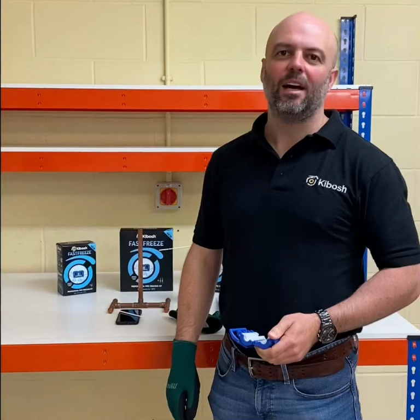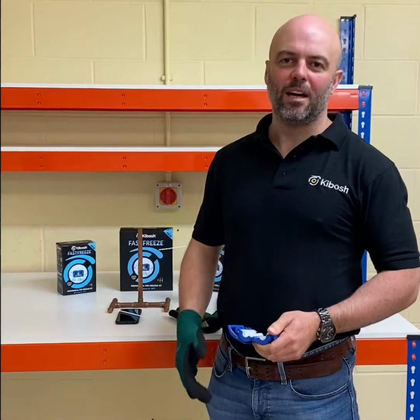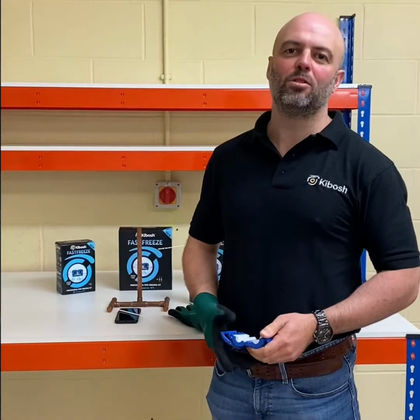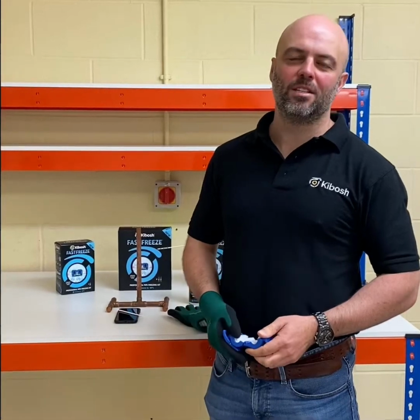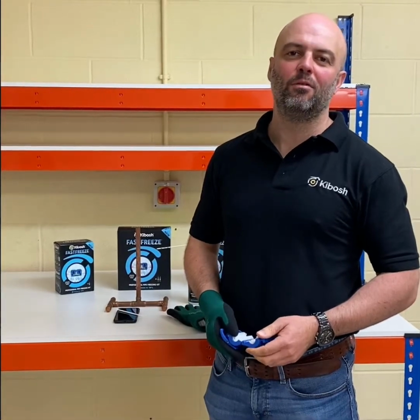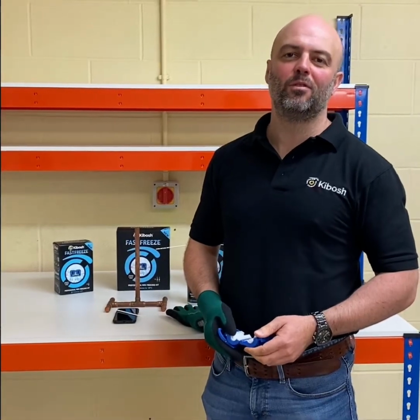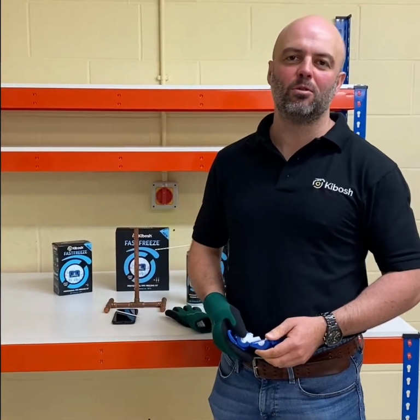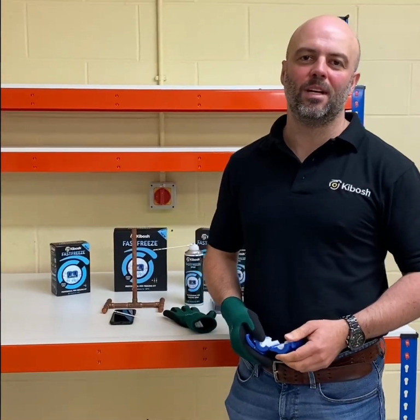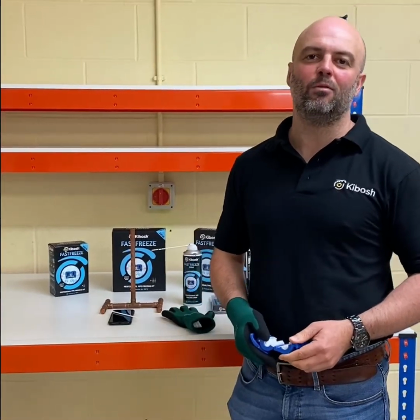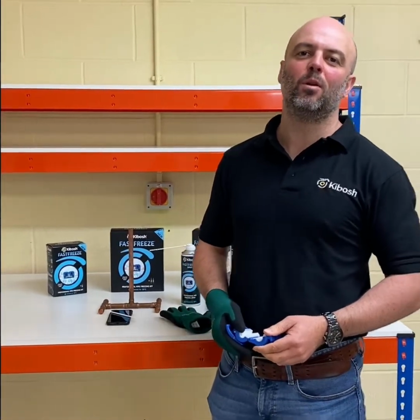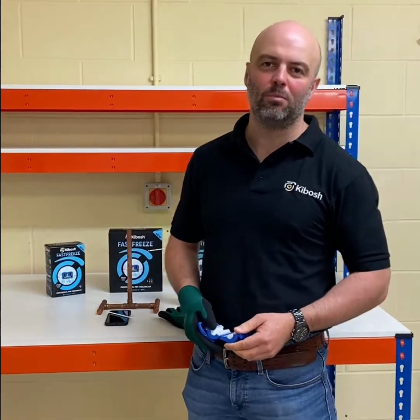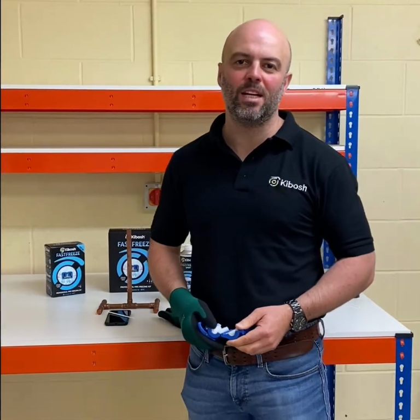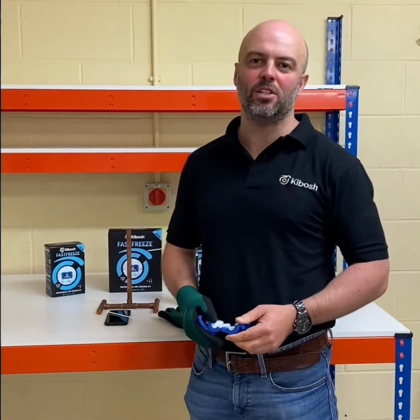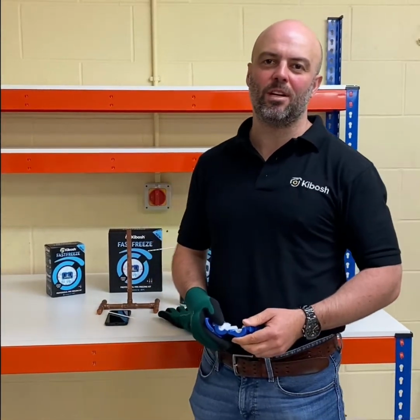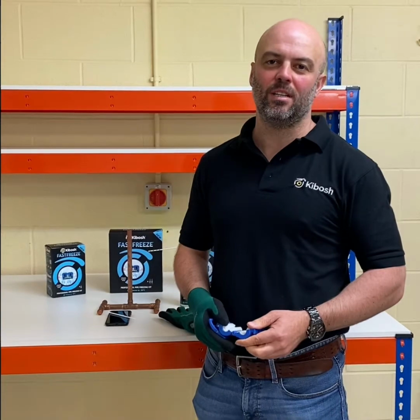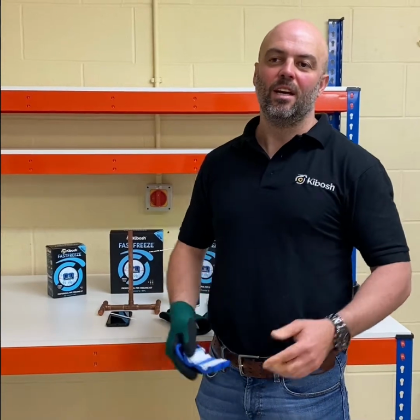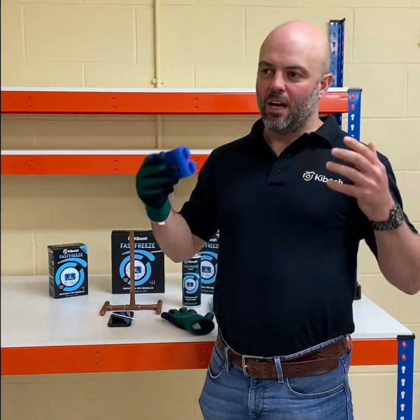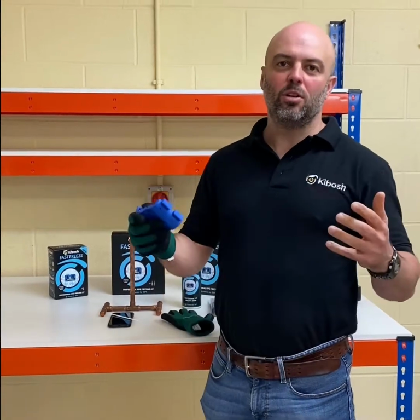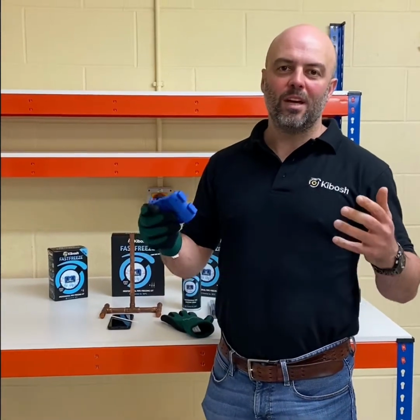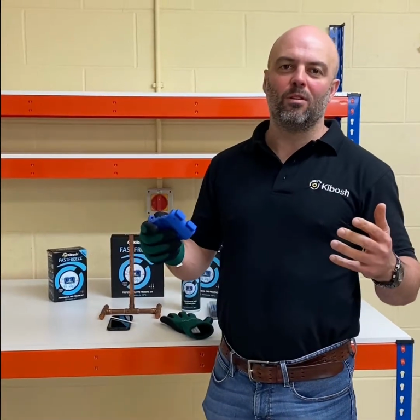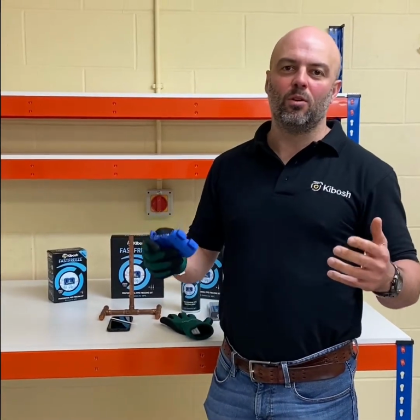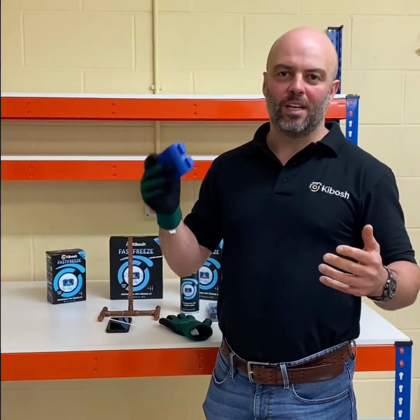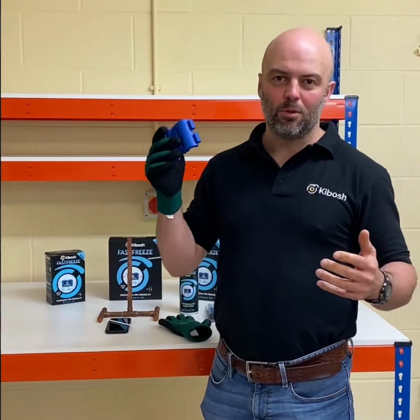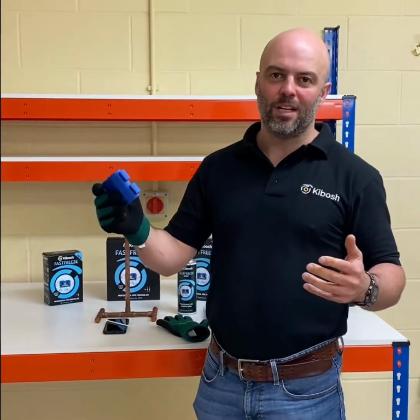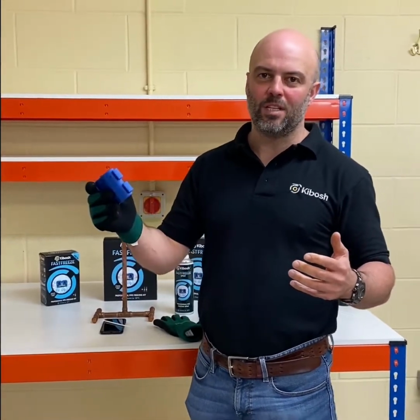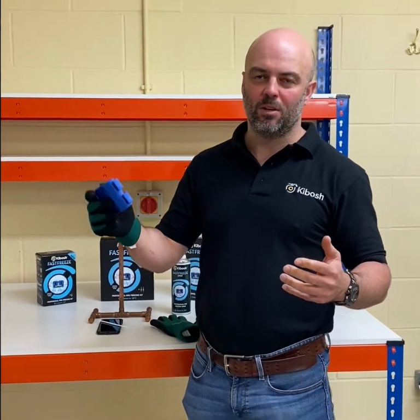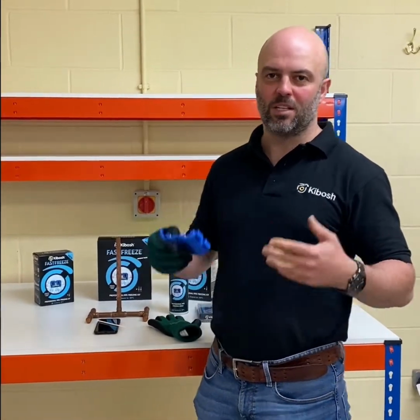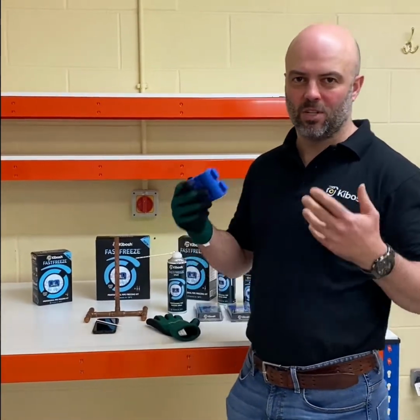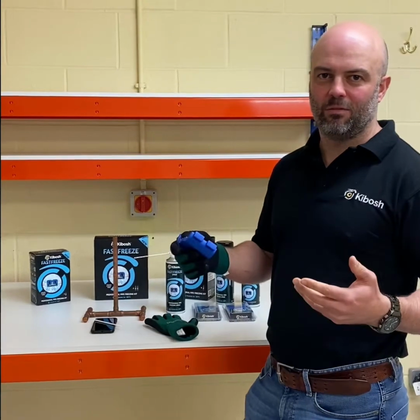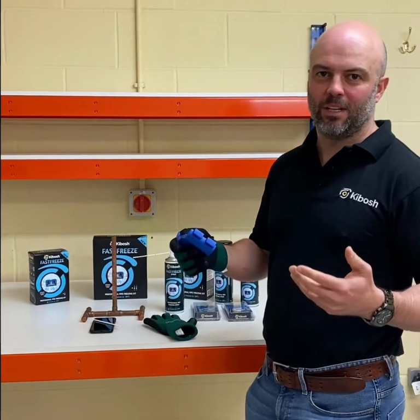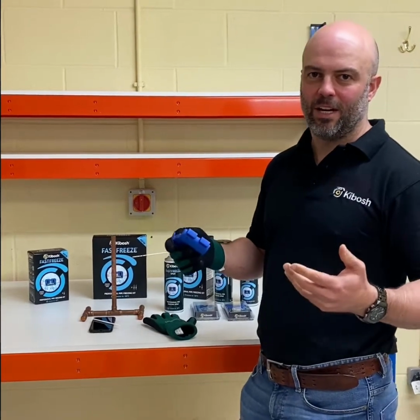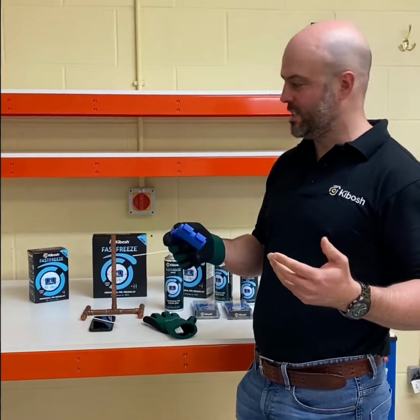Hi, I'm Ross Dickinson, founder of Kaibosh Limited and a fully qualified plumbing and heating engineer by trade. I'm just going to do a very quick video of the Kaibosh Fast Freeze system, a system which I developed and invented myself.